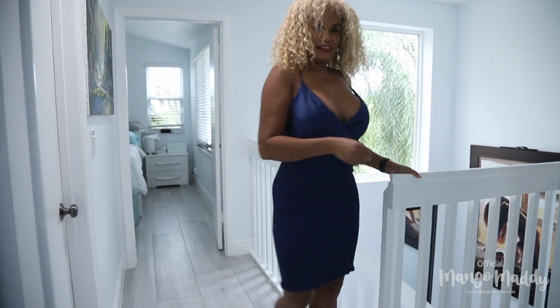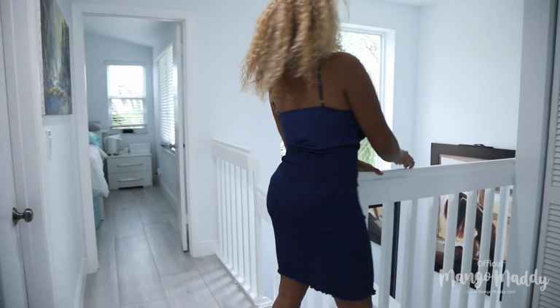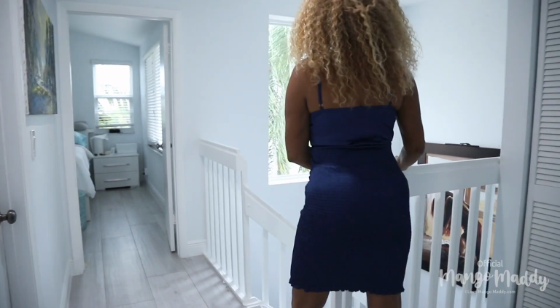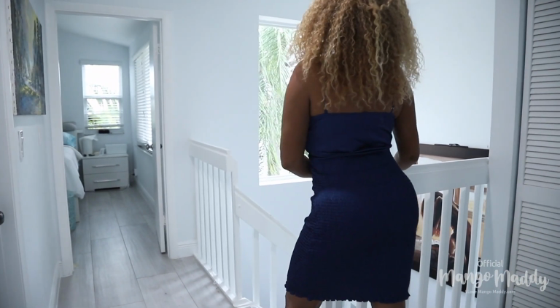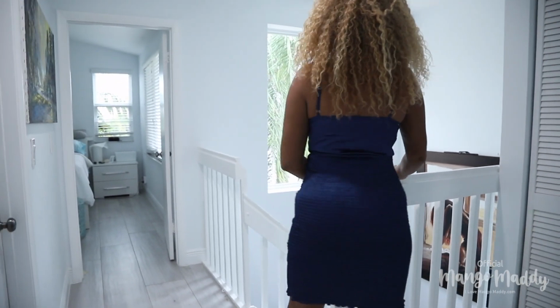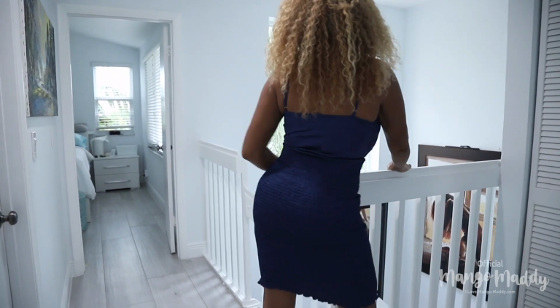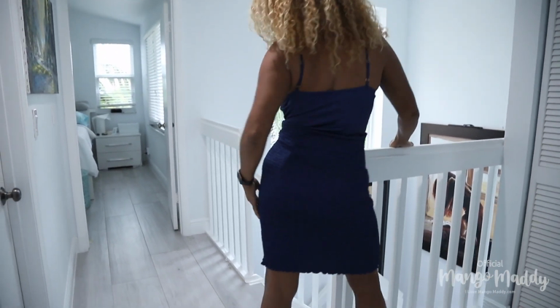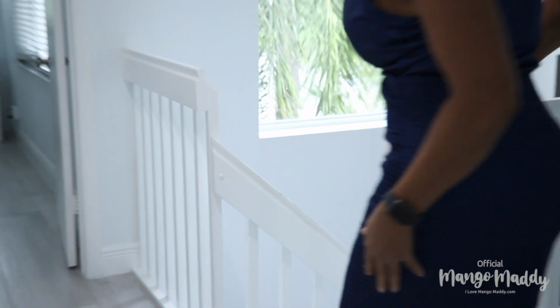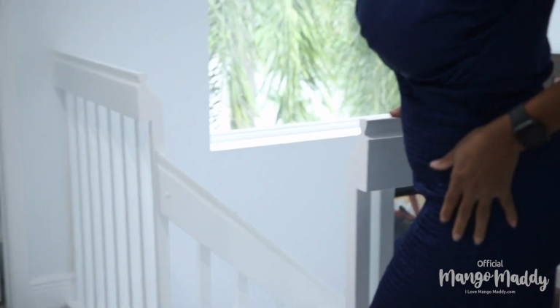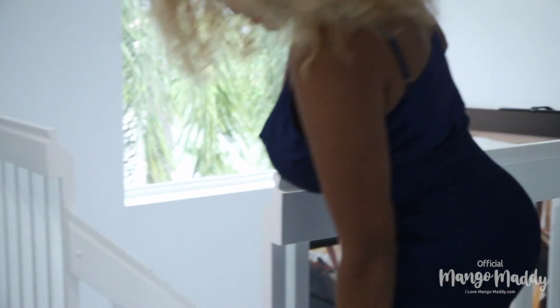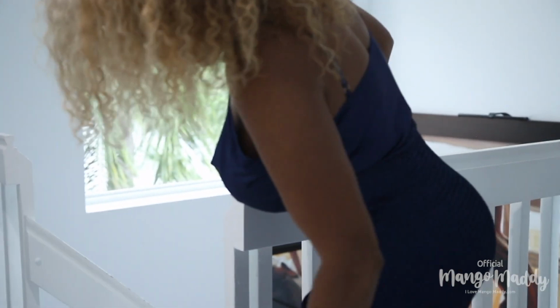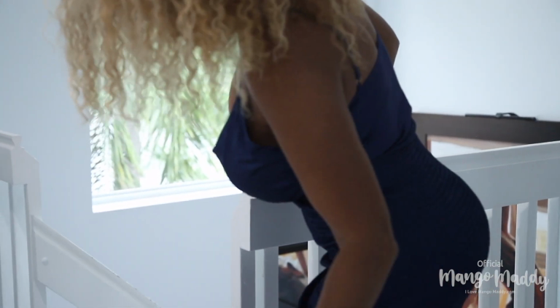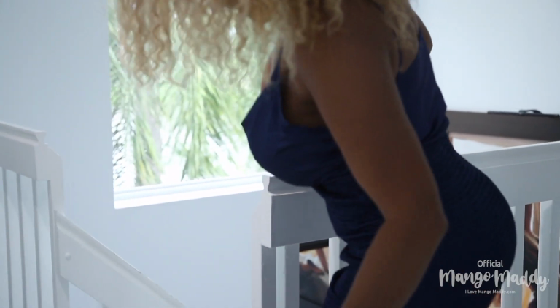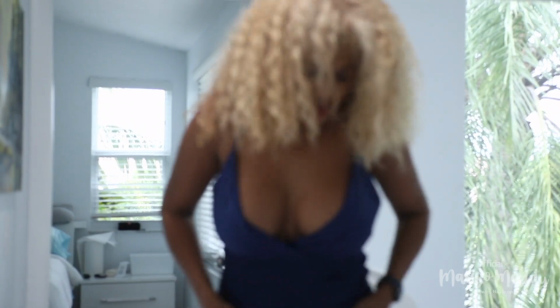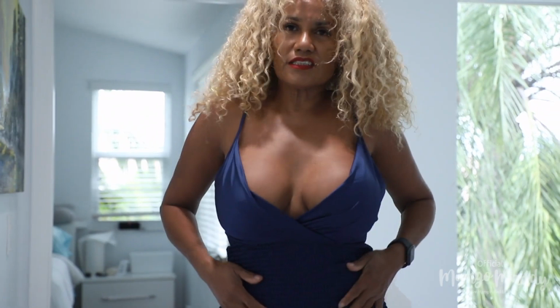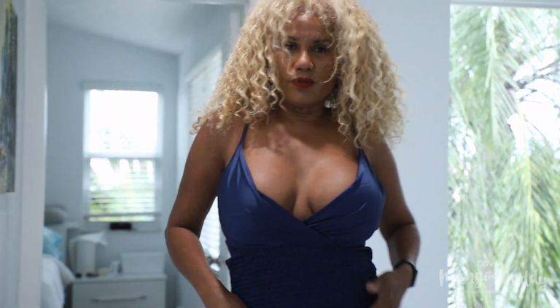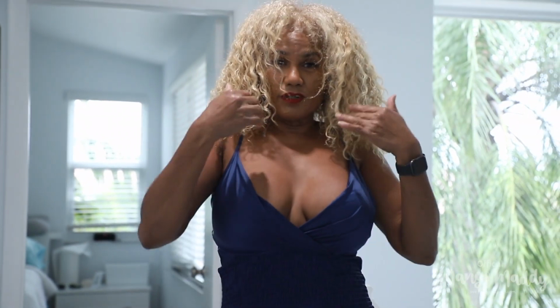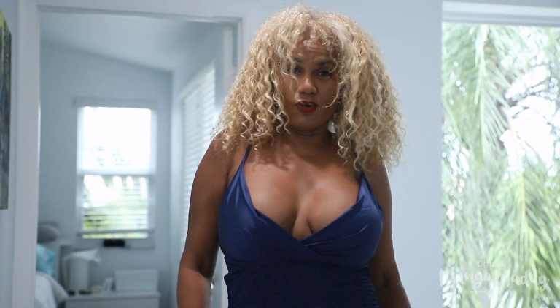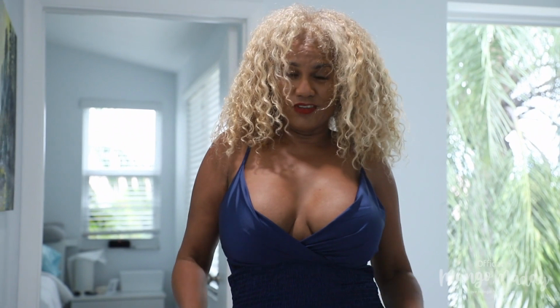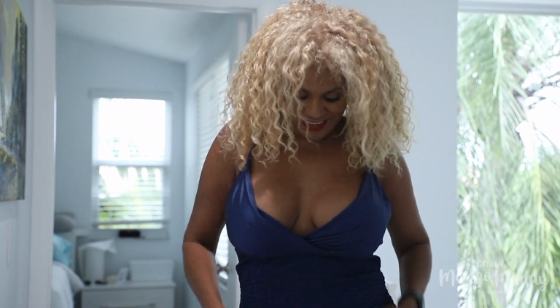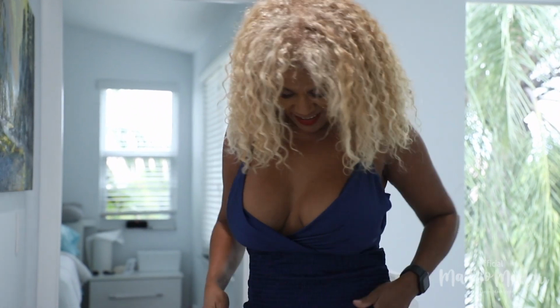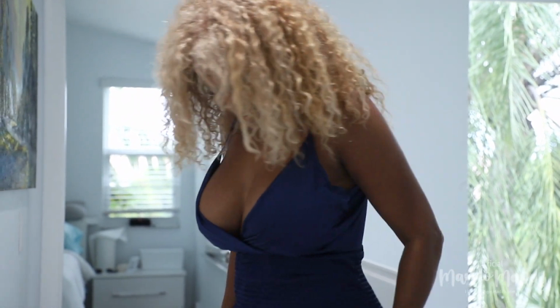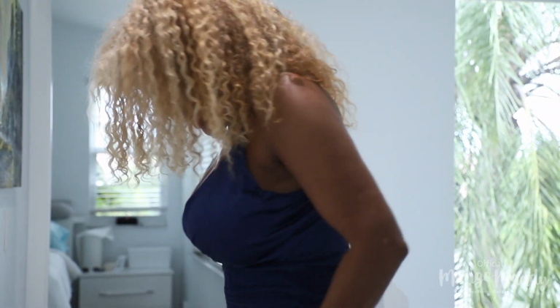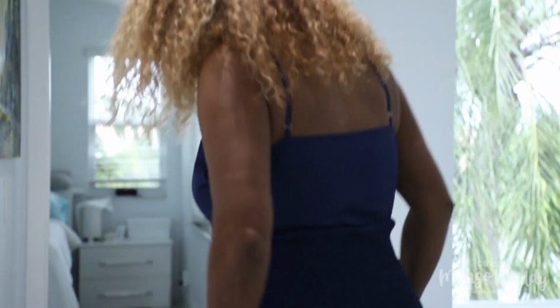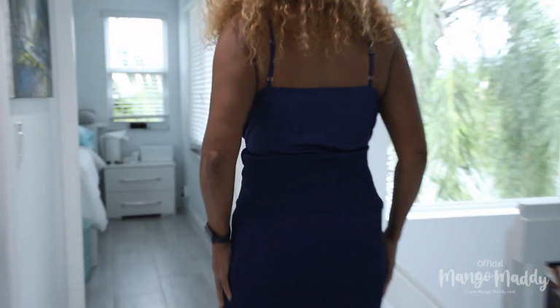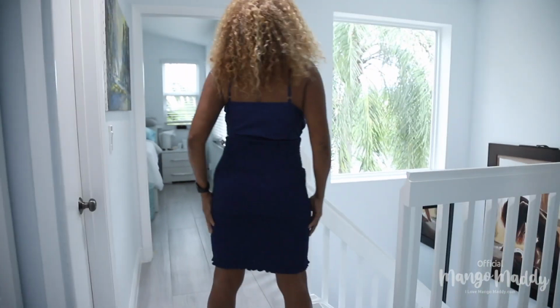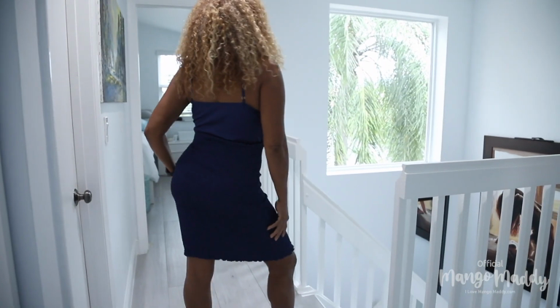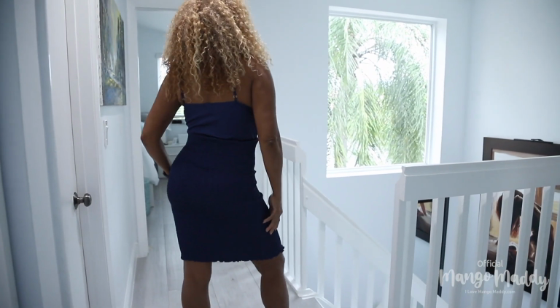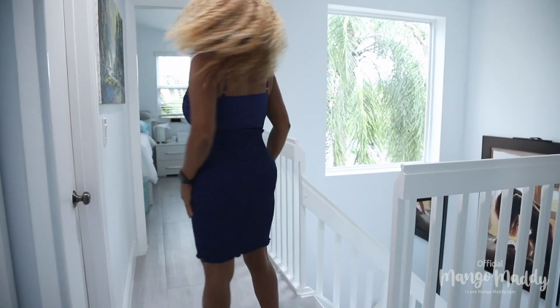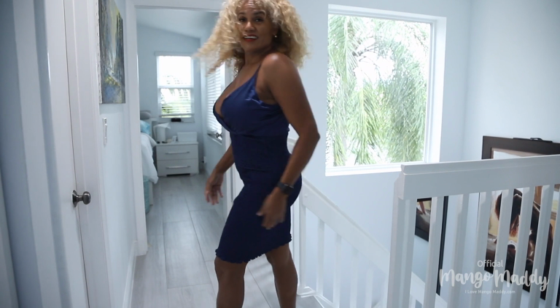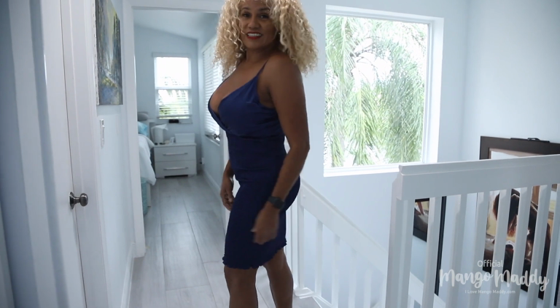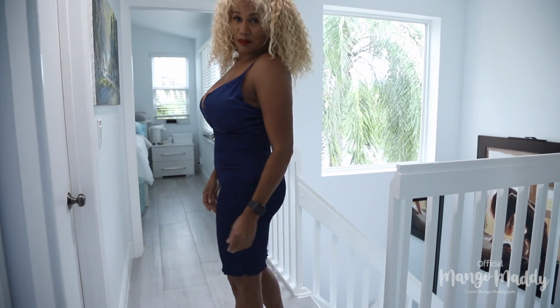Look at this. Nice. It's stretchy — you see it? It's like a shirt but it's the whole thing. Look at that. This is a keeper.